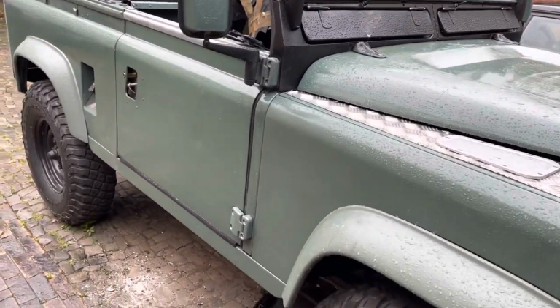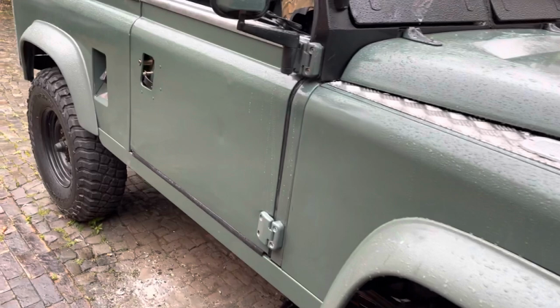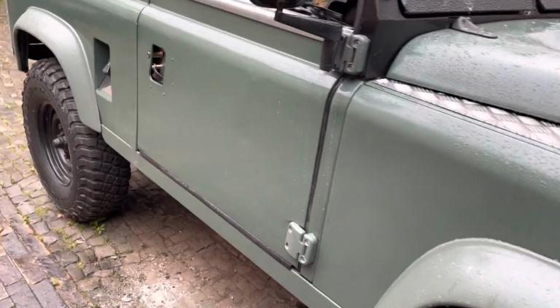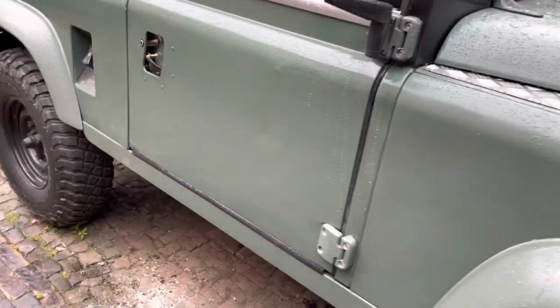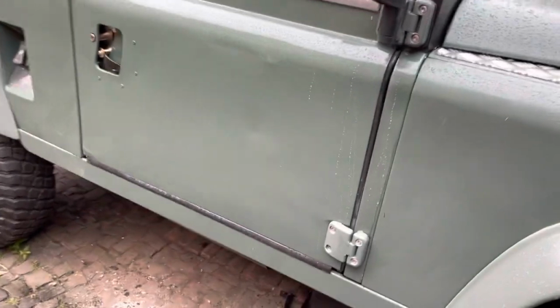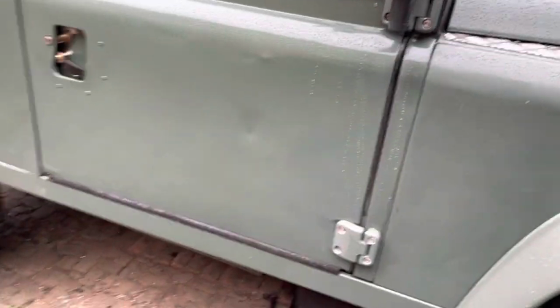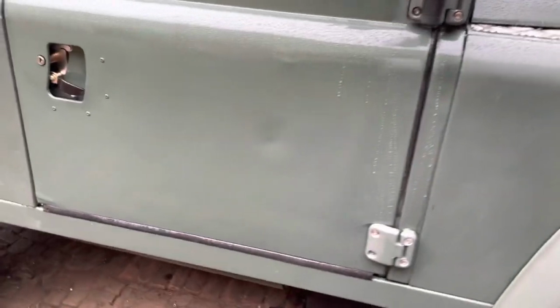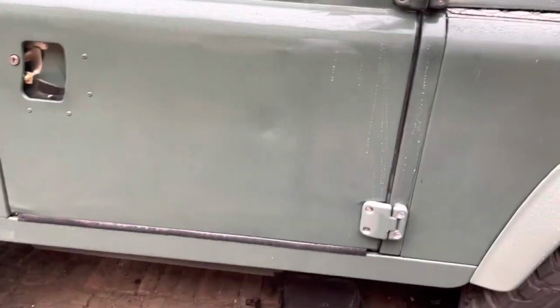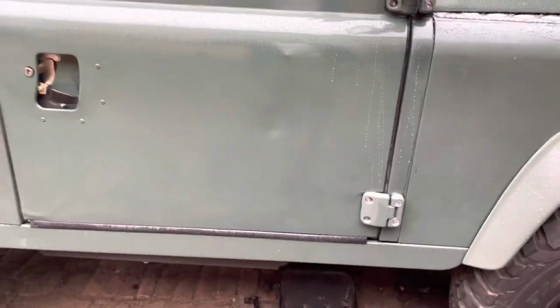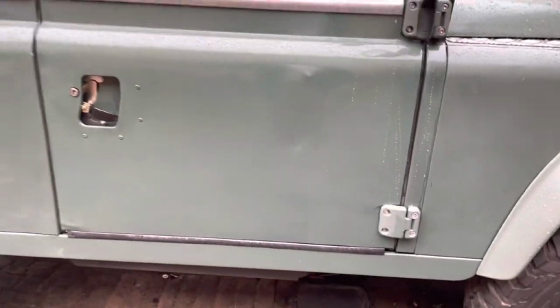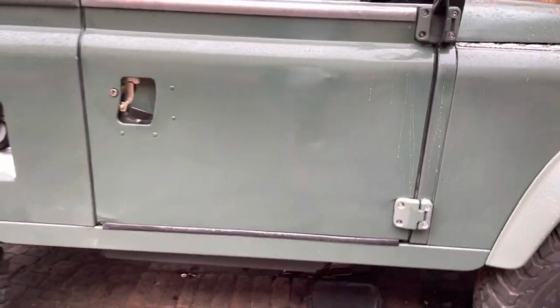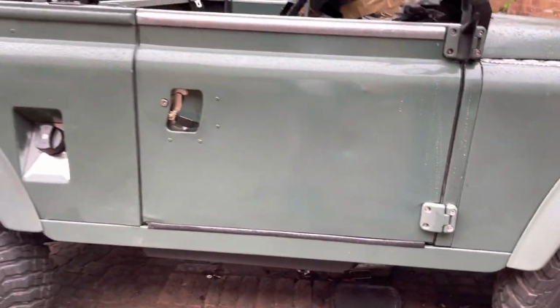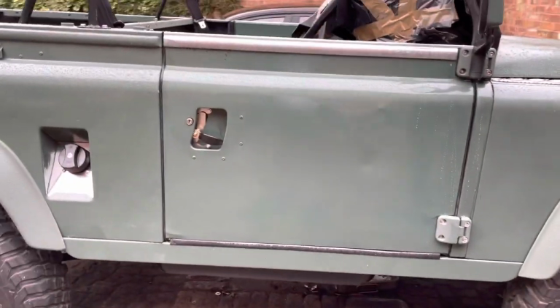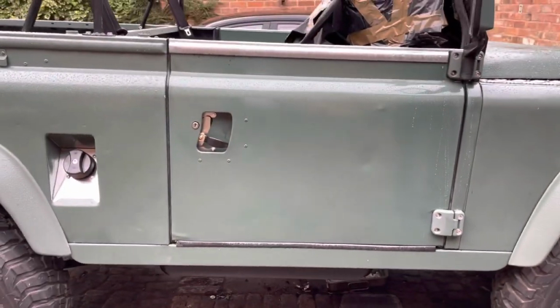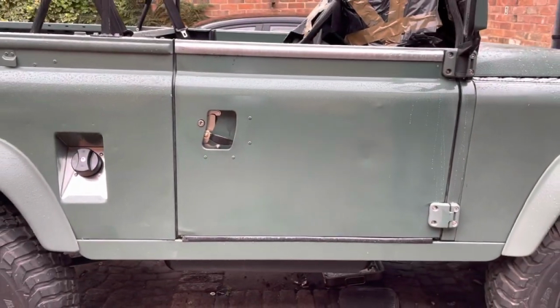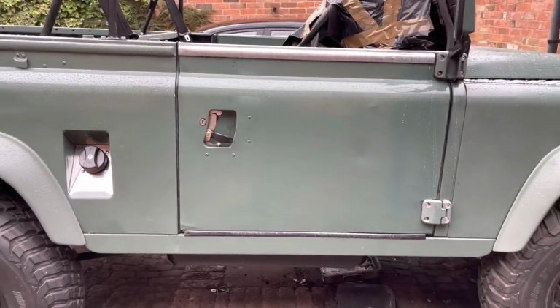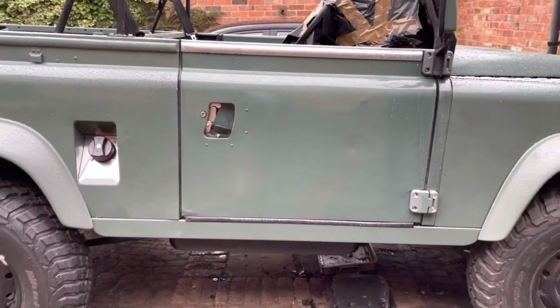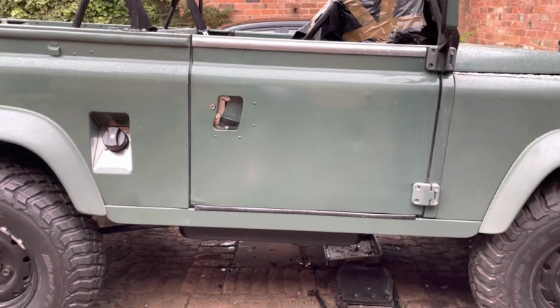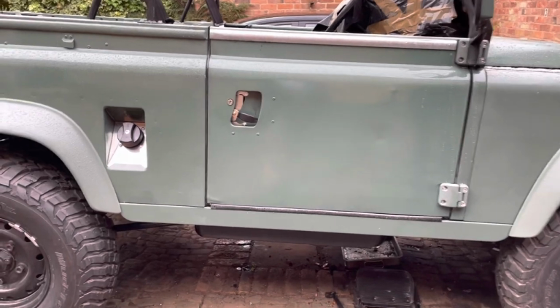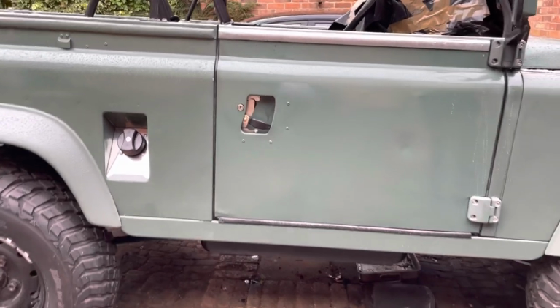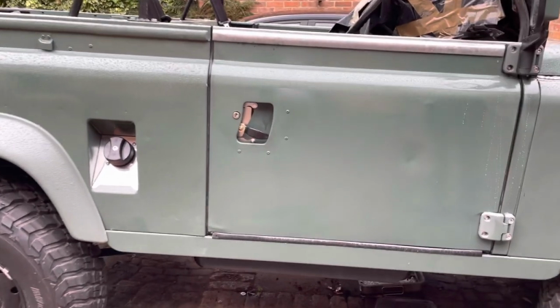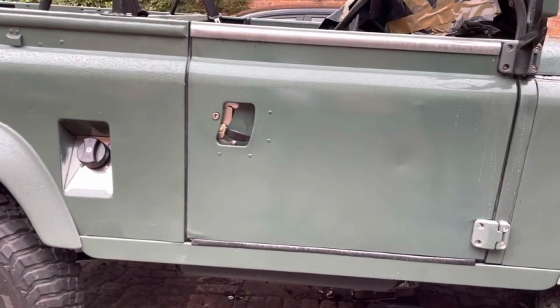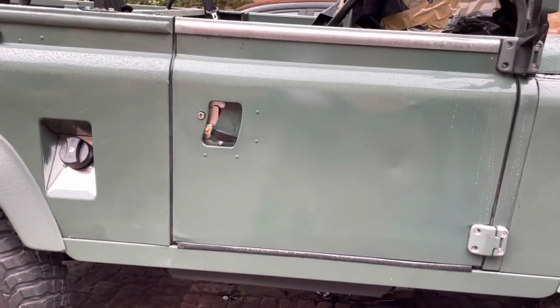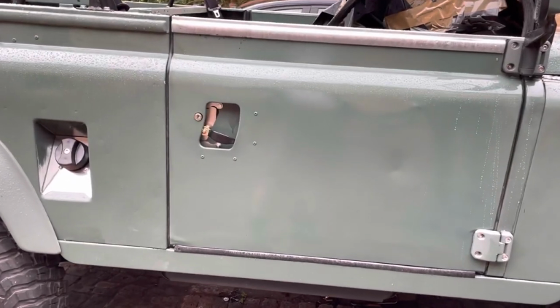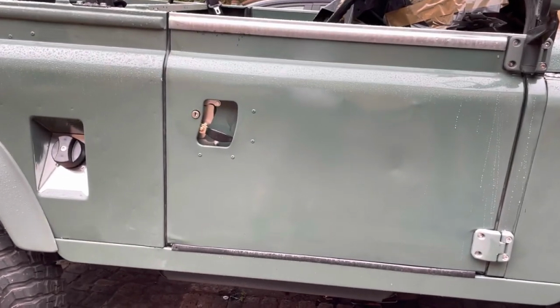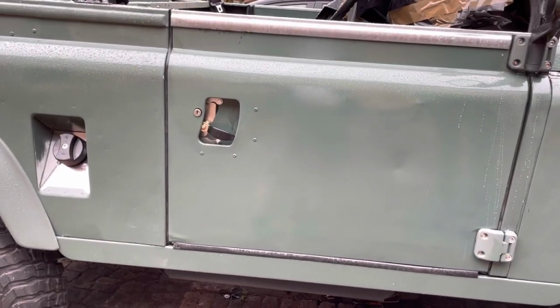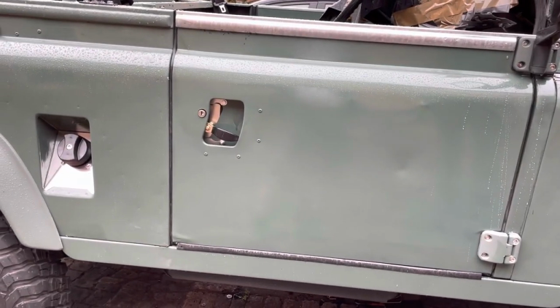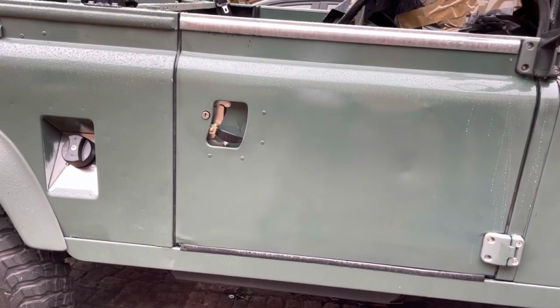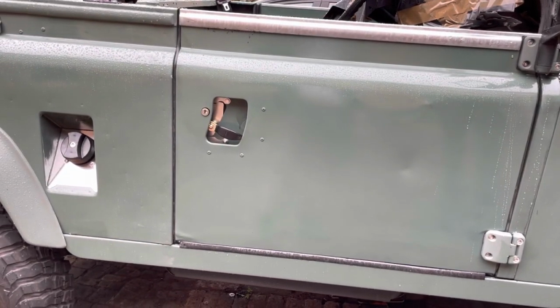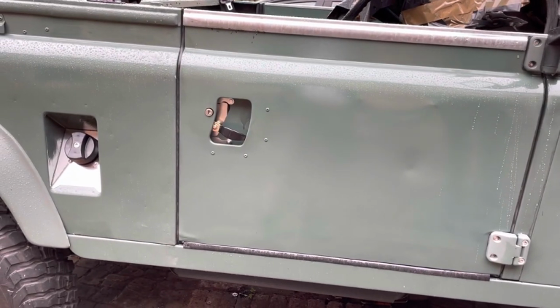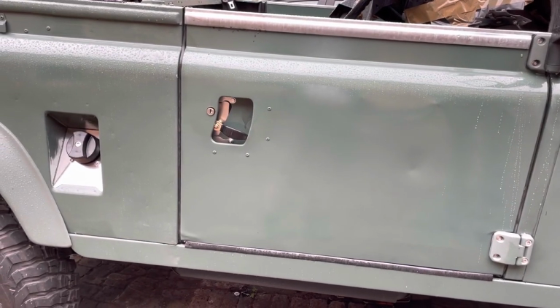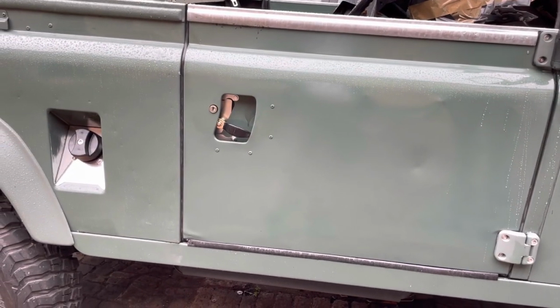What we did do is put all the seals in the doors, all lined up. We've got new handles in. And I must admit, I think I put the burst-proof handles in the wrong way.